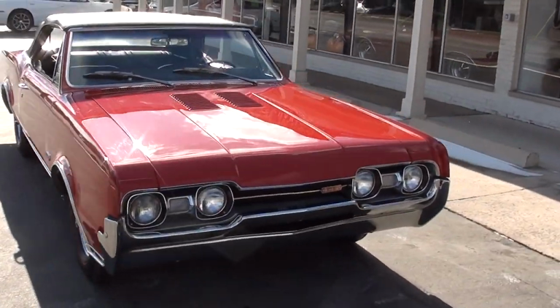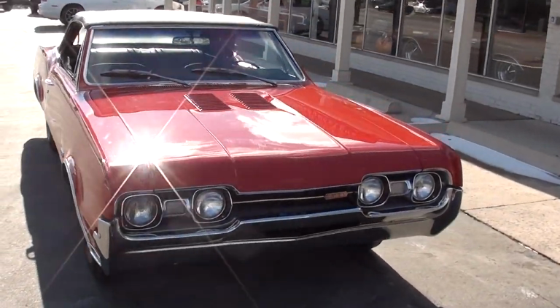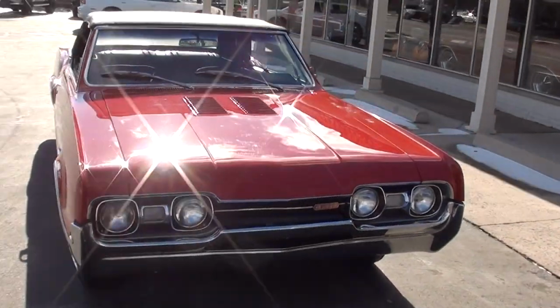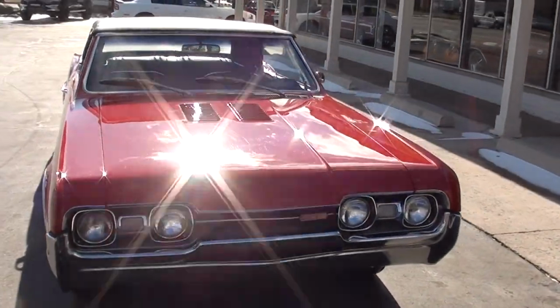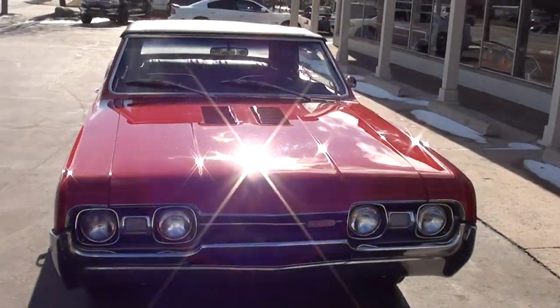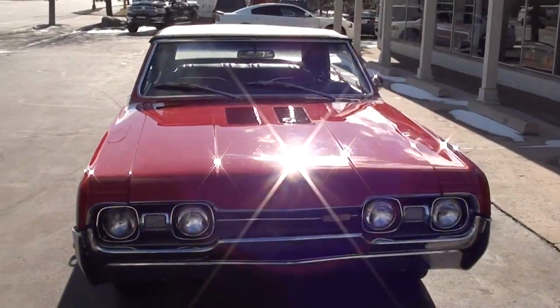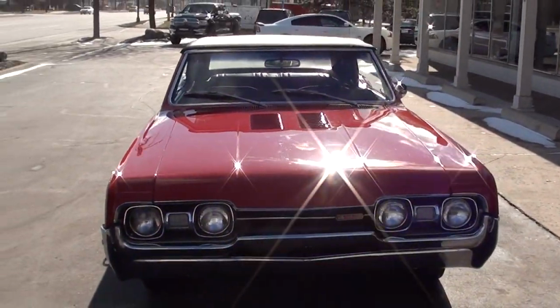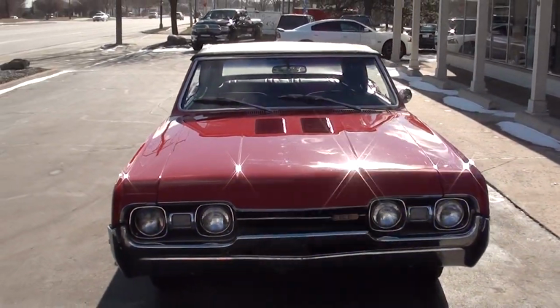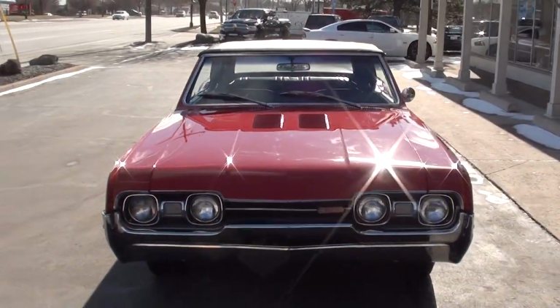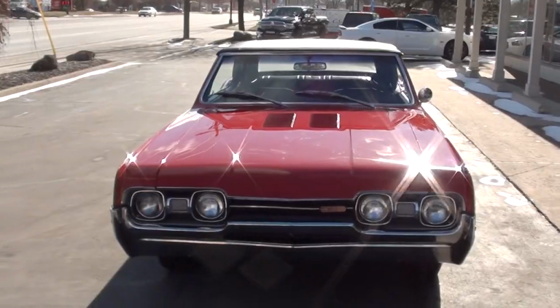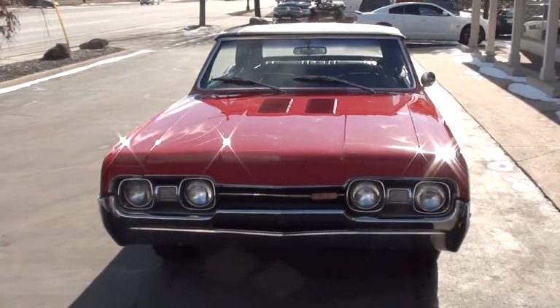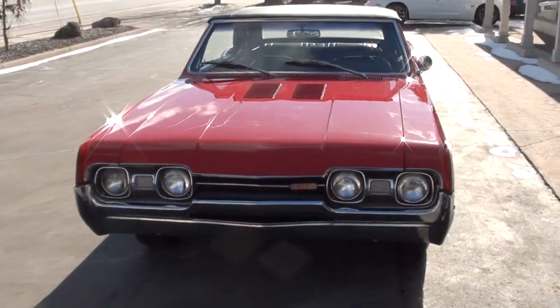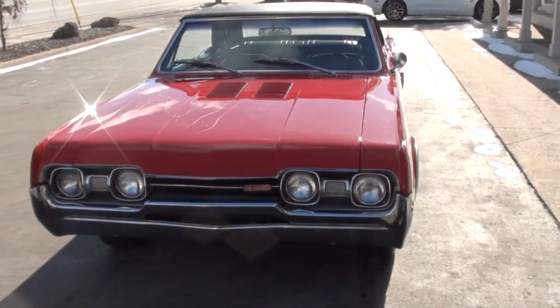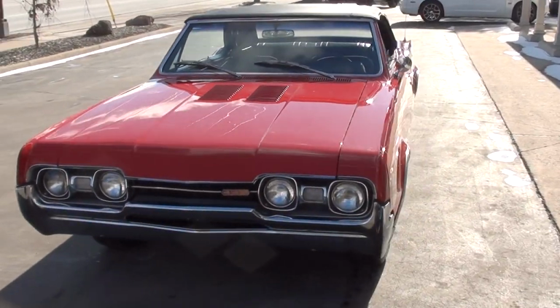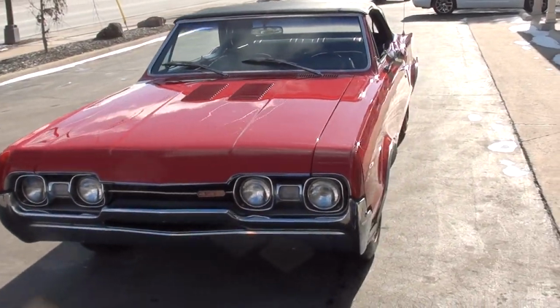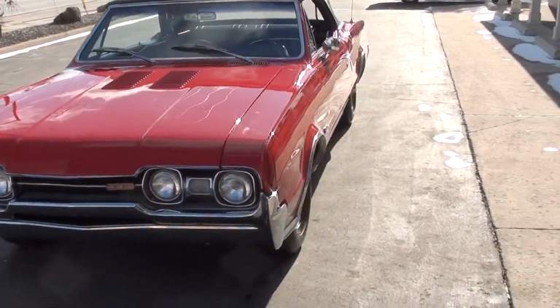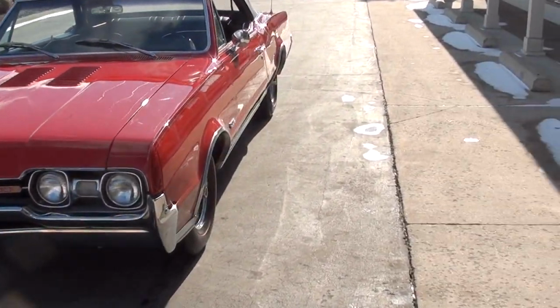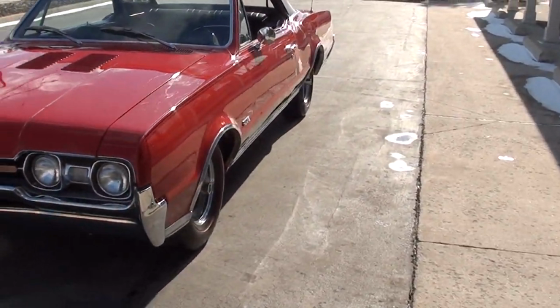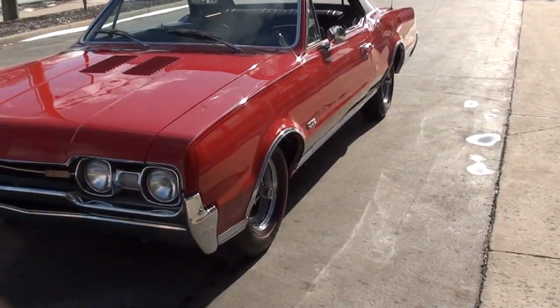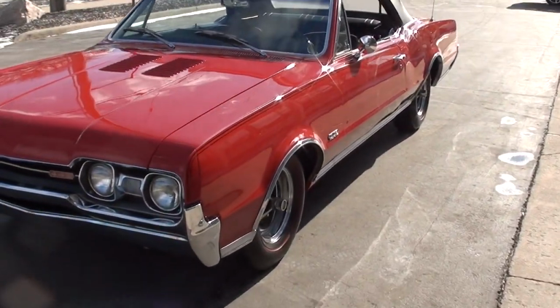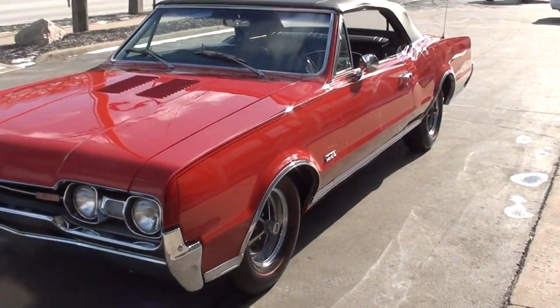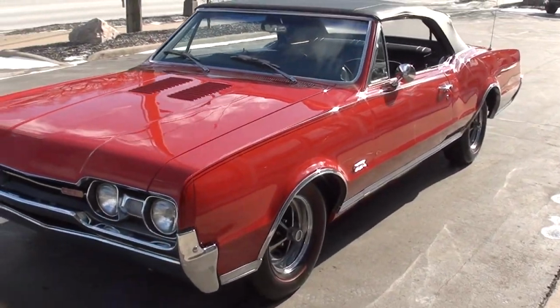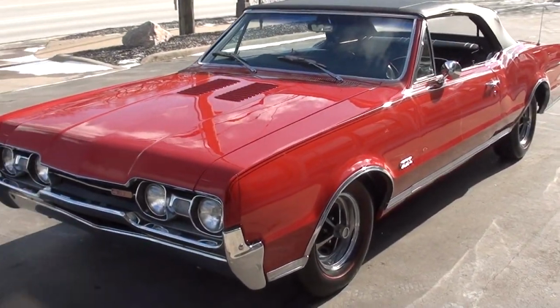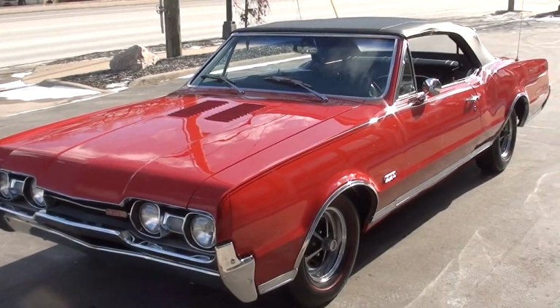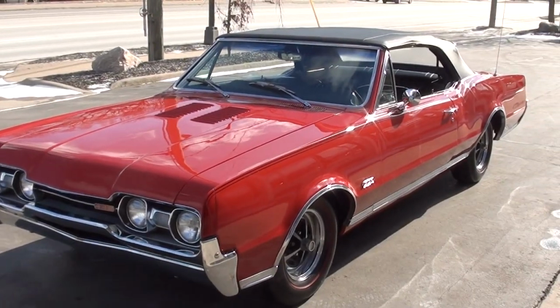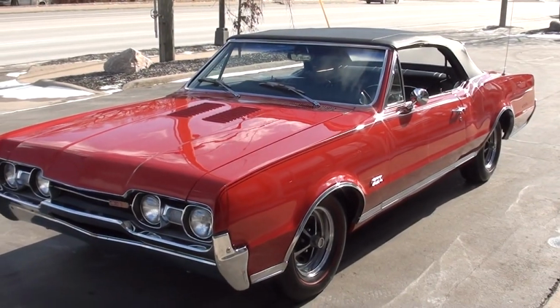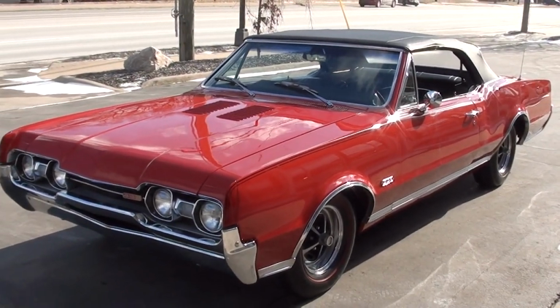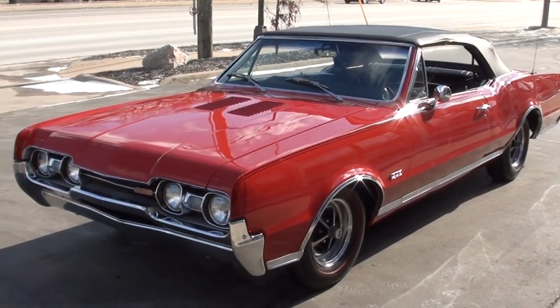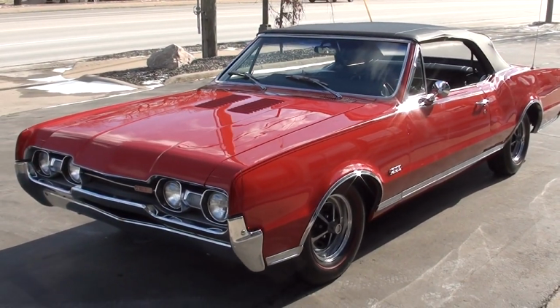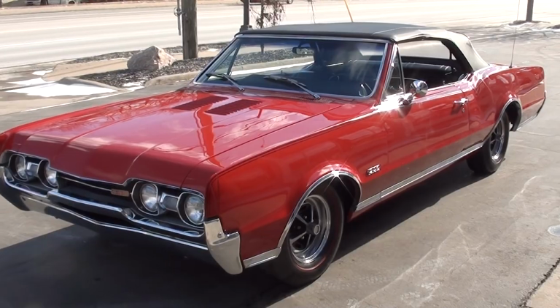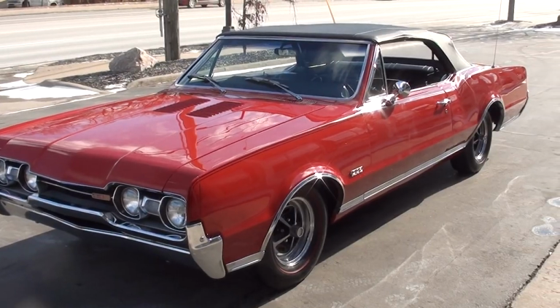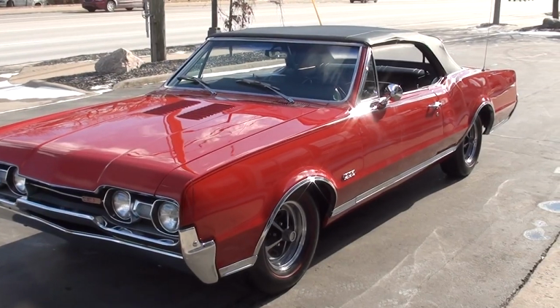Today we're going to take a look at a beautiful 1967 442 convertible. Great car guys — rock solid, Tennessee body, 90,000 original miles. Just a good, good car.